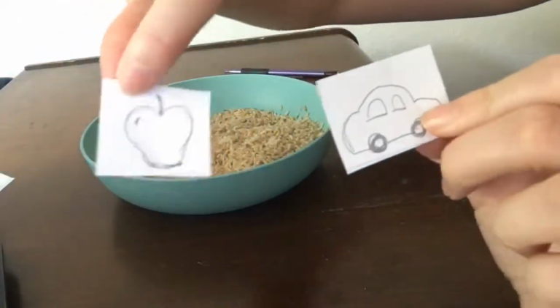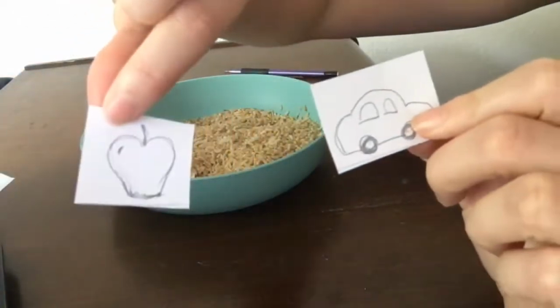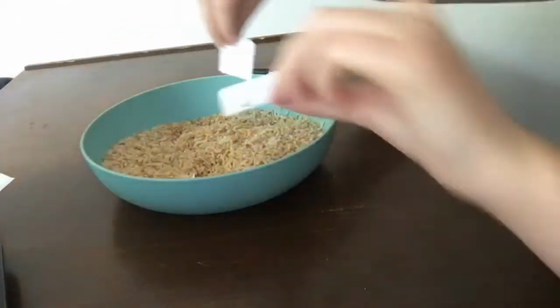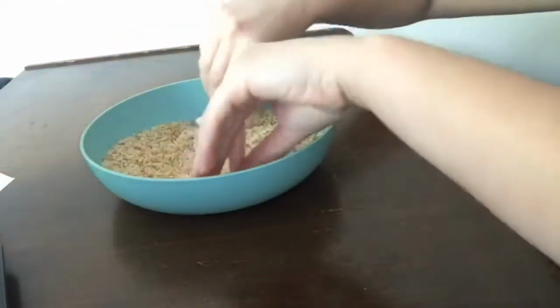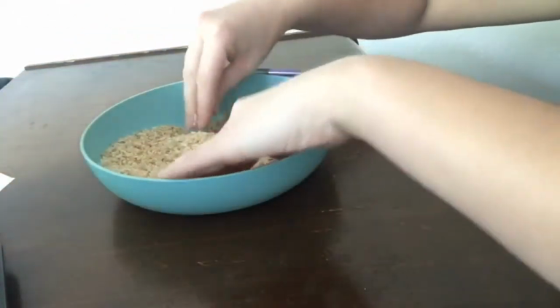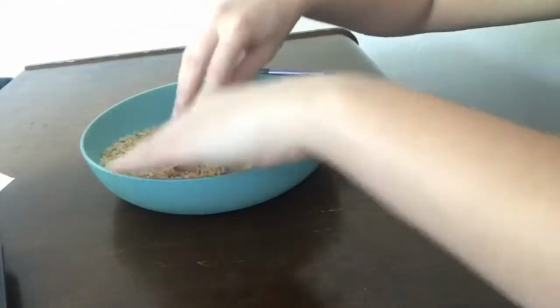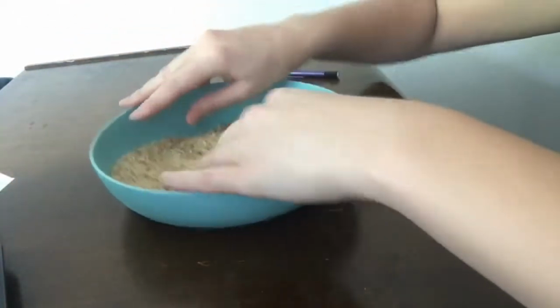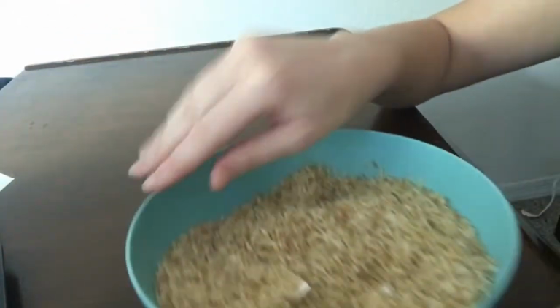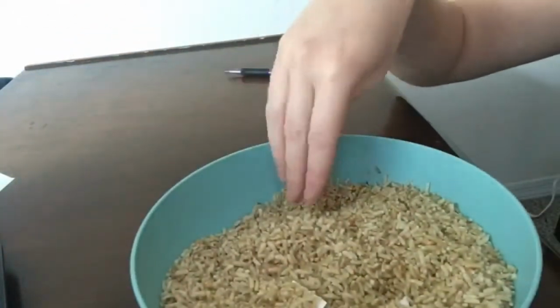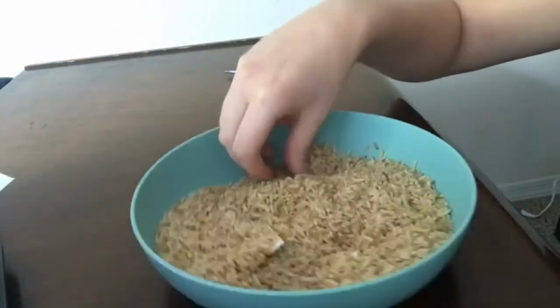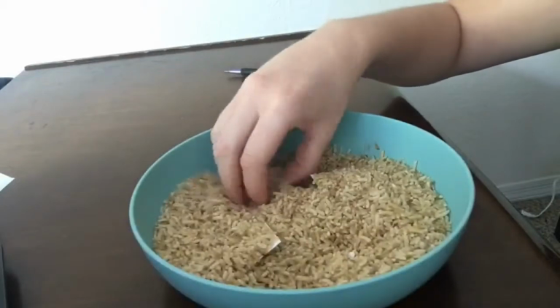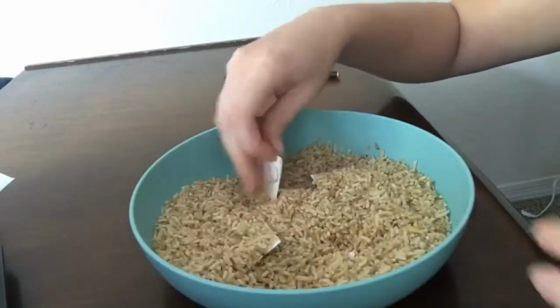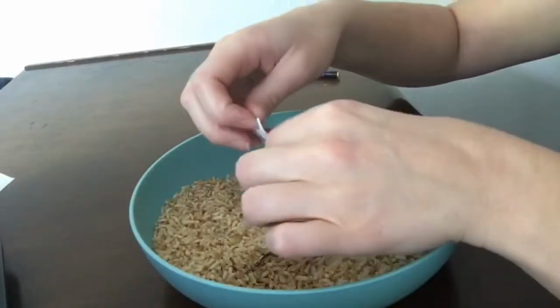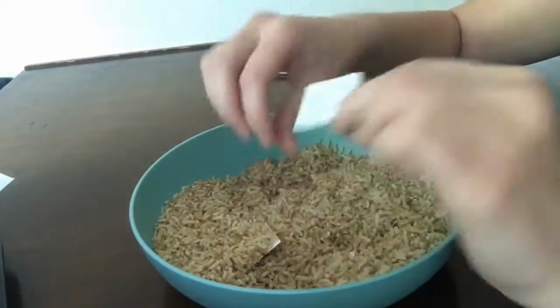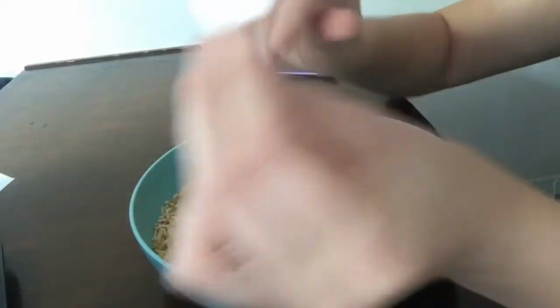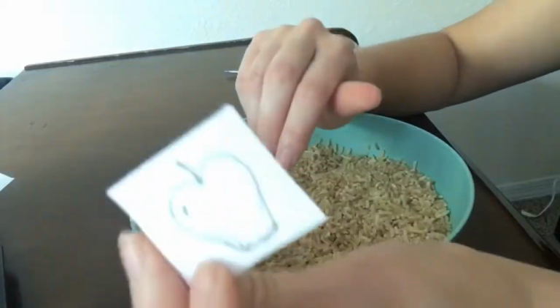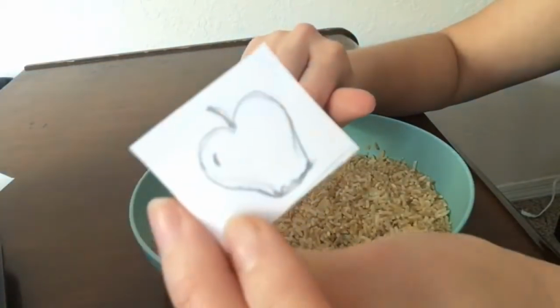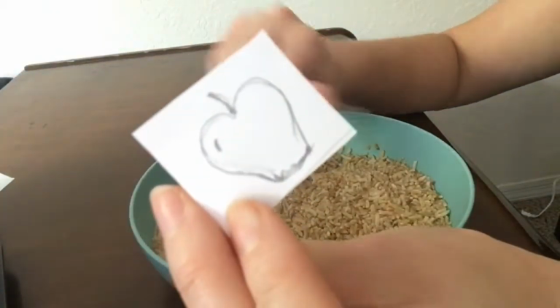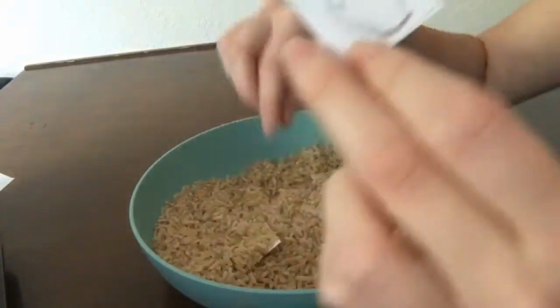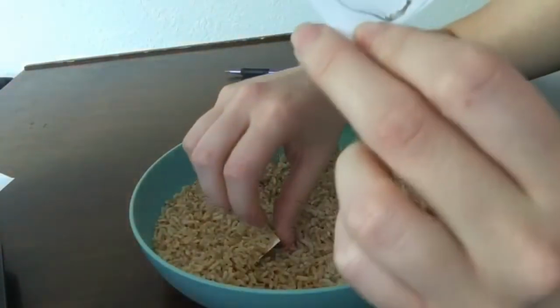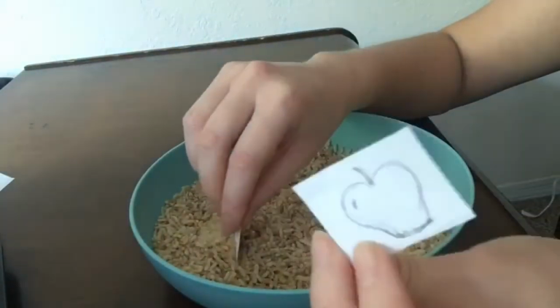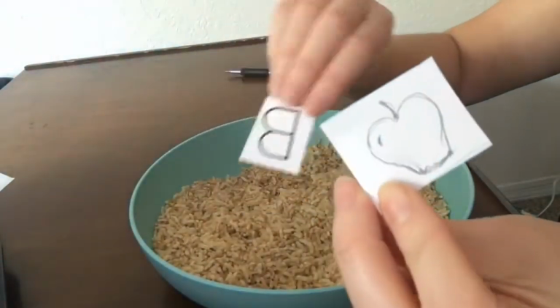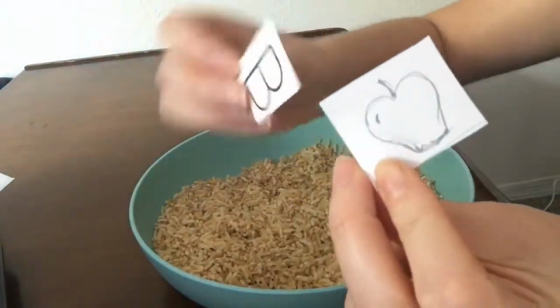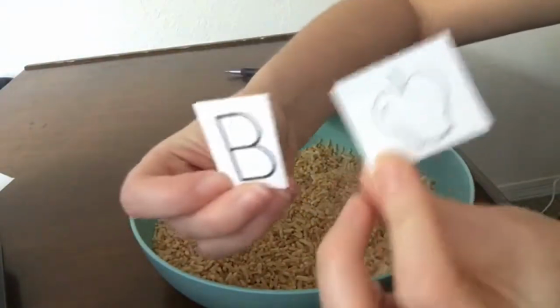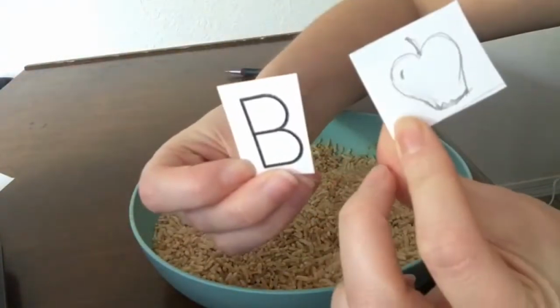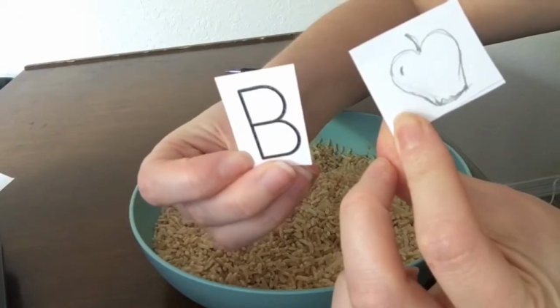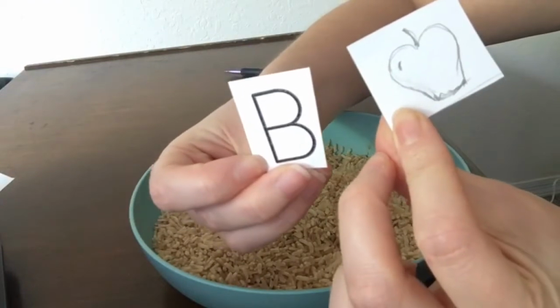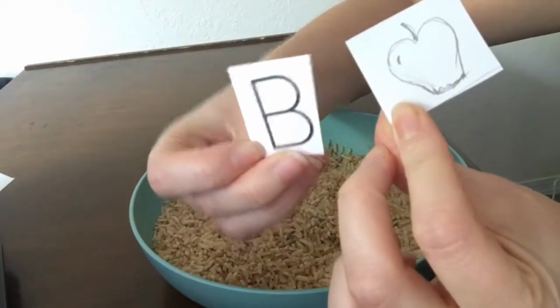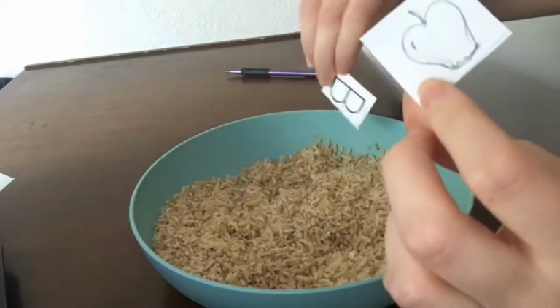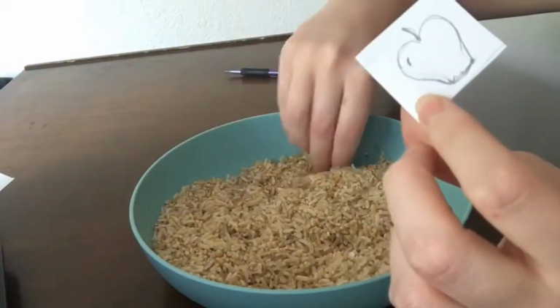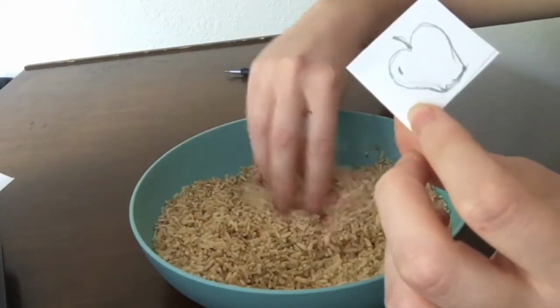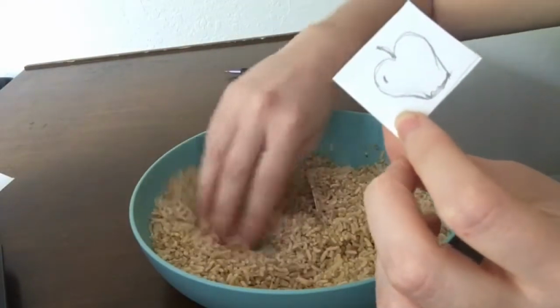Play an experiment with the different items. As a game, choose a toy or picture of a toy from the bowl. Try to find the beginning letter that matches the sound.